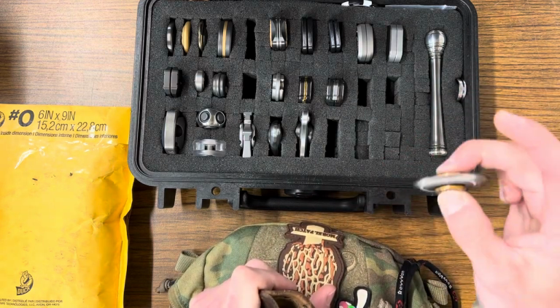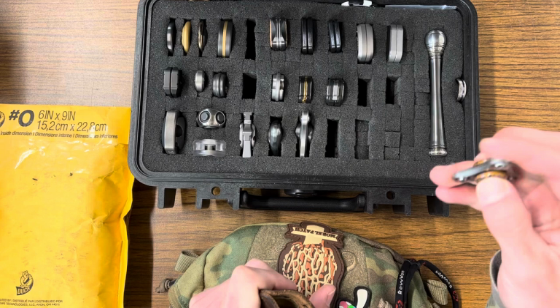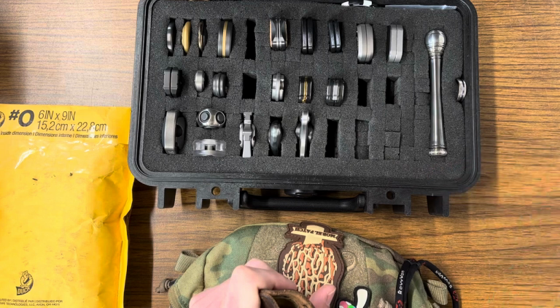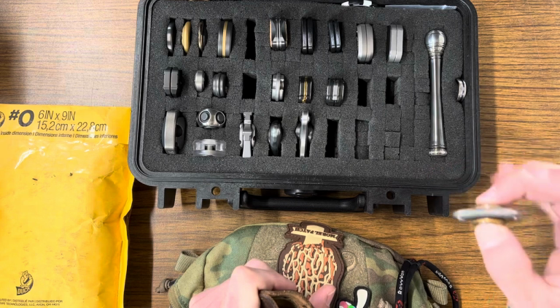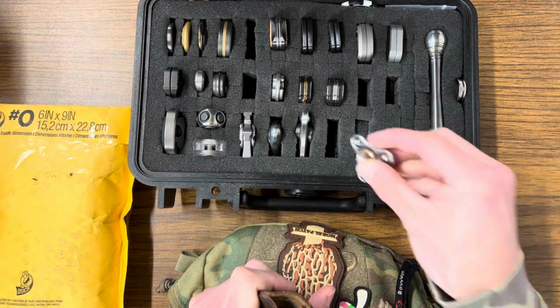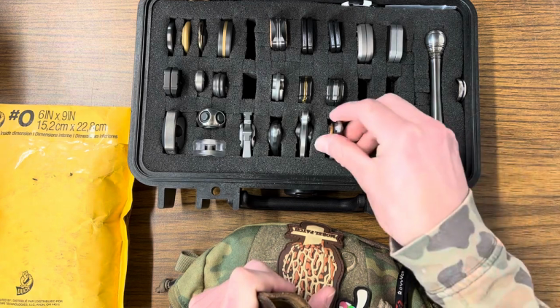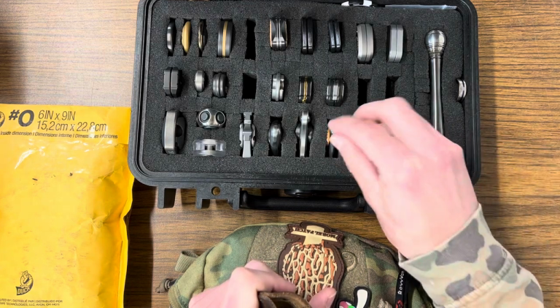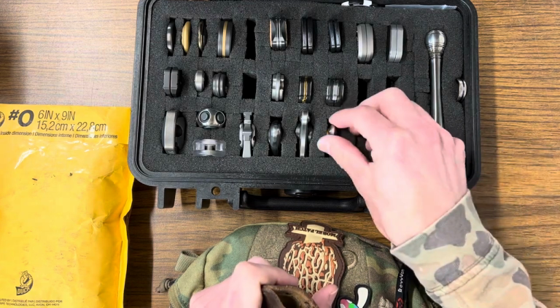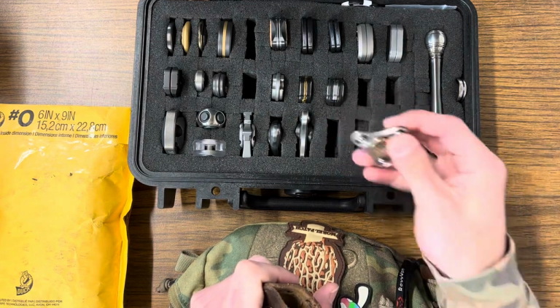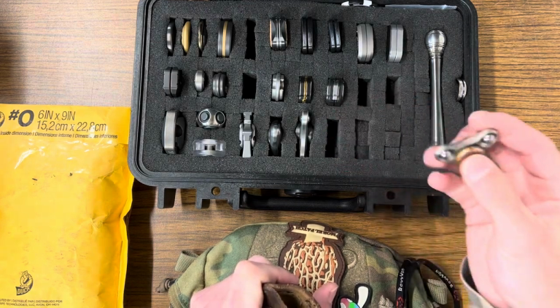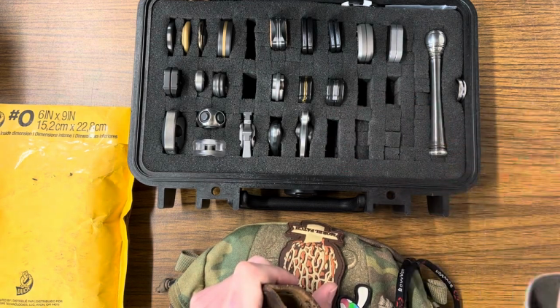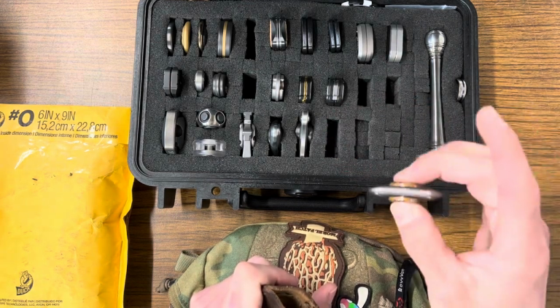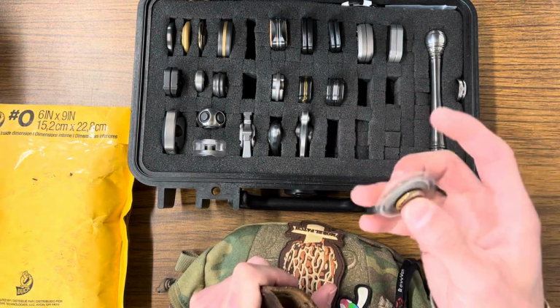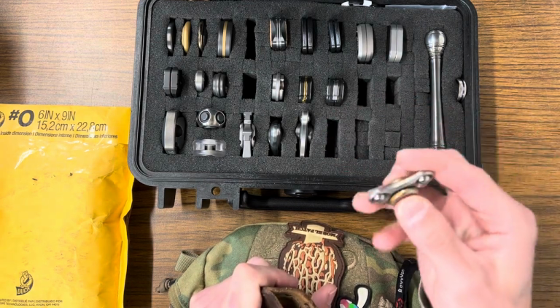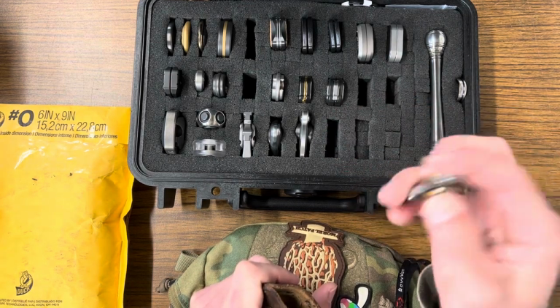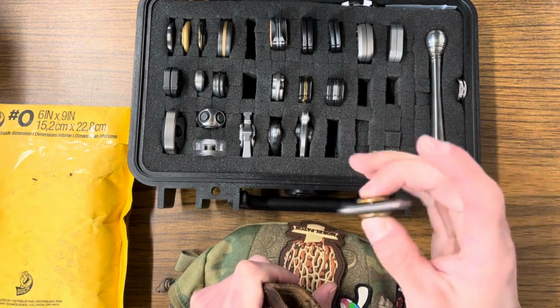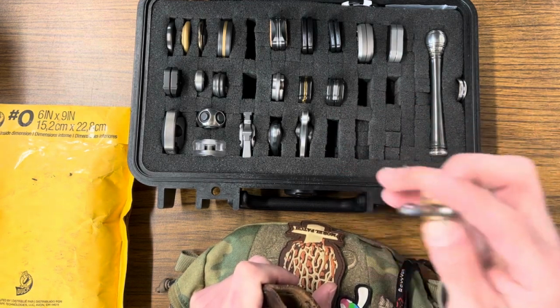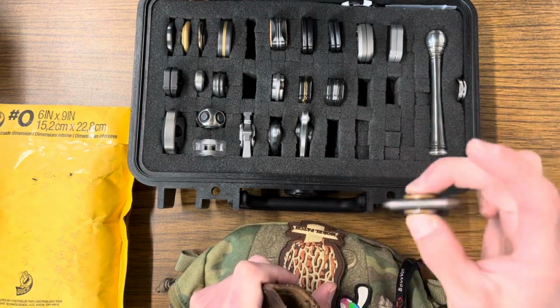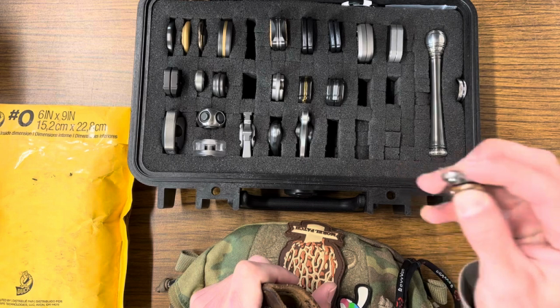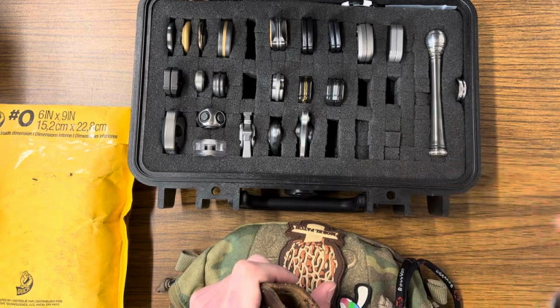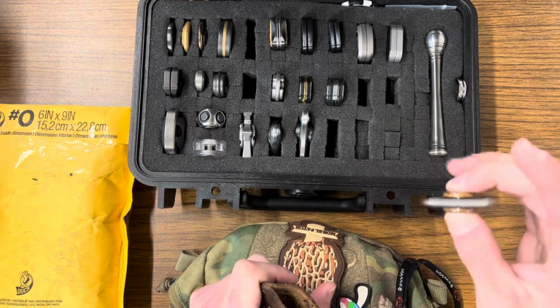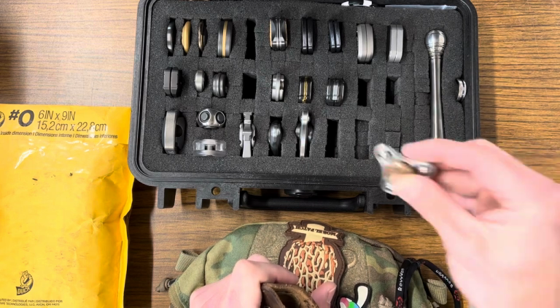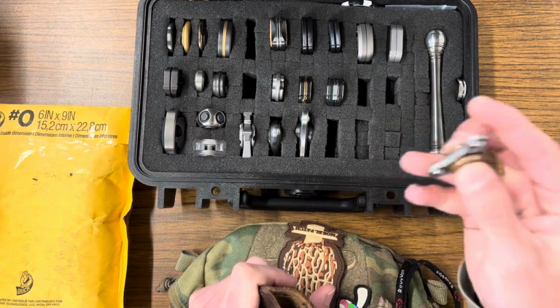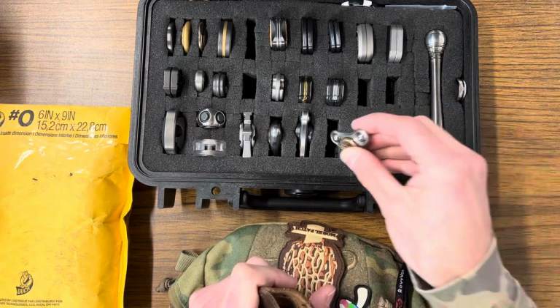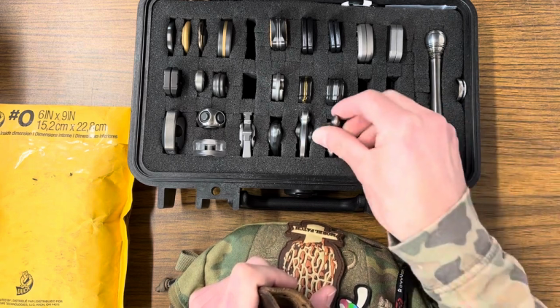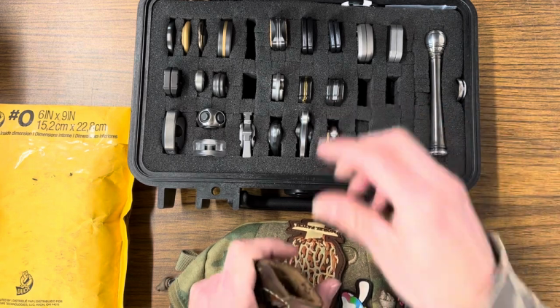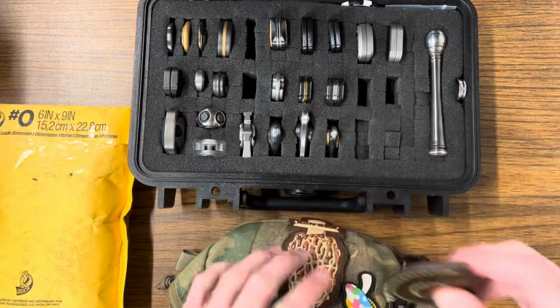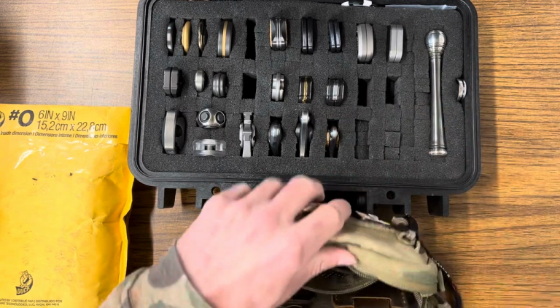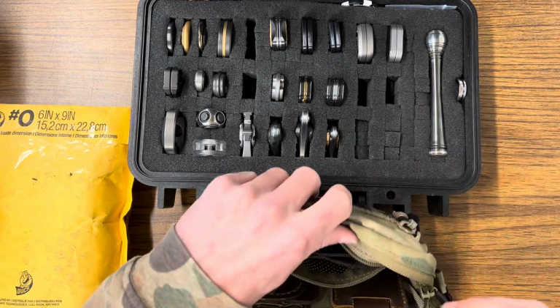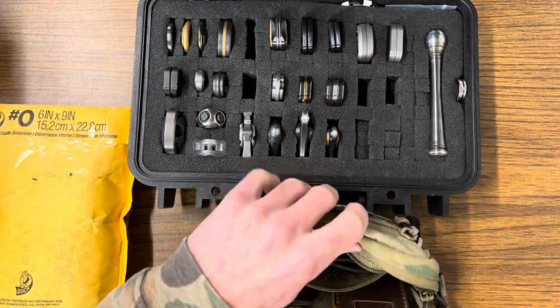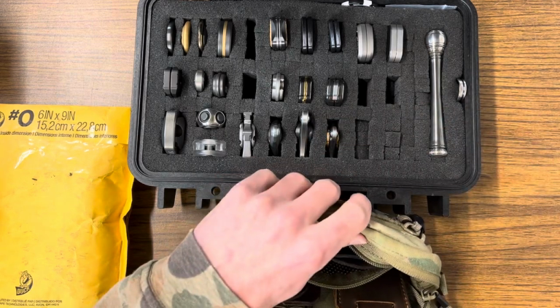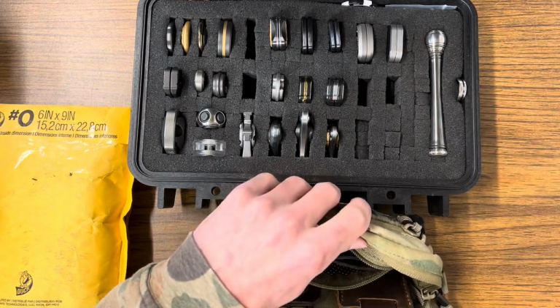Got the AXS Micro Mini. Just put a new bearing in this the other day — a hybrid ceramic from Acer Racing. Got a cool sound. Not a whole lot of feedback but a unique noise.